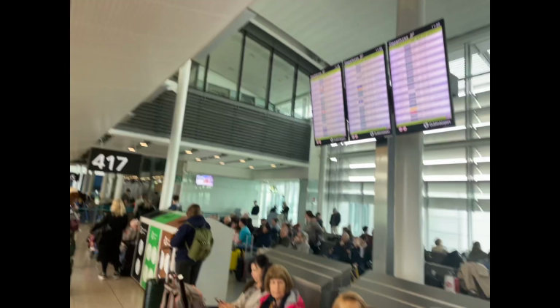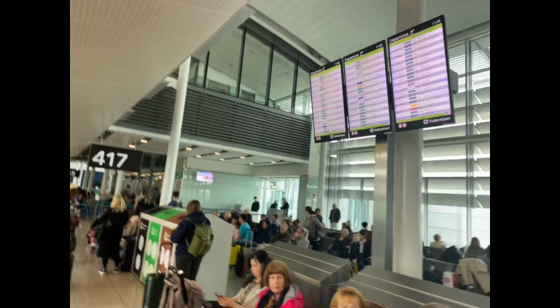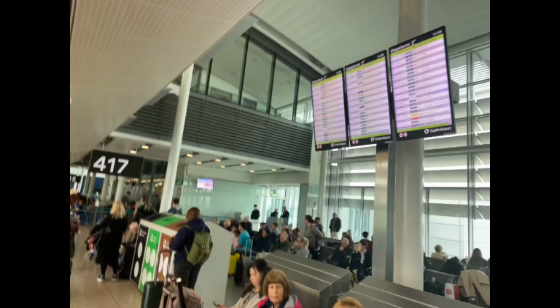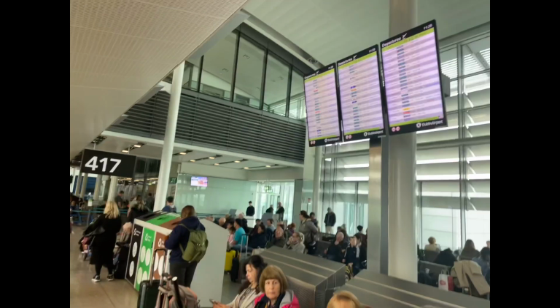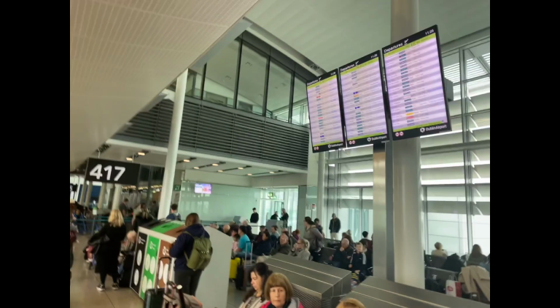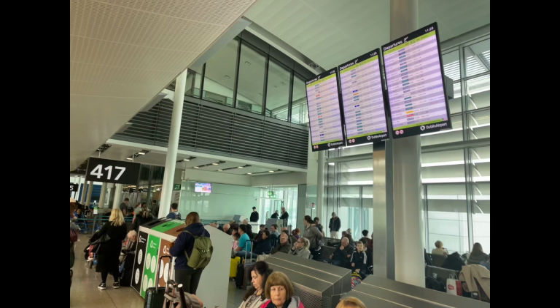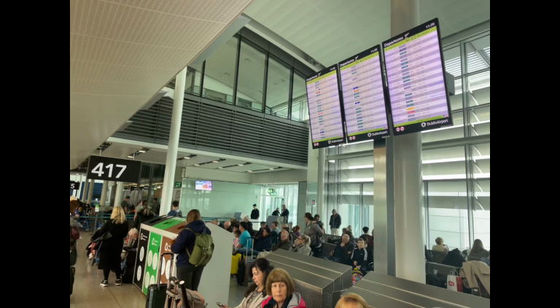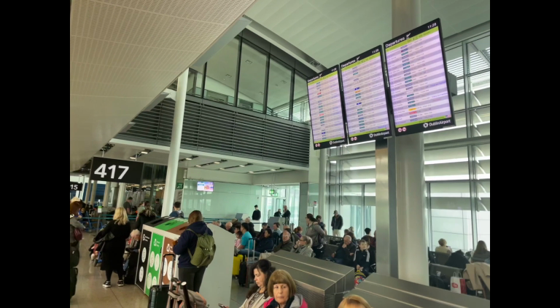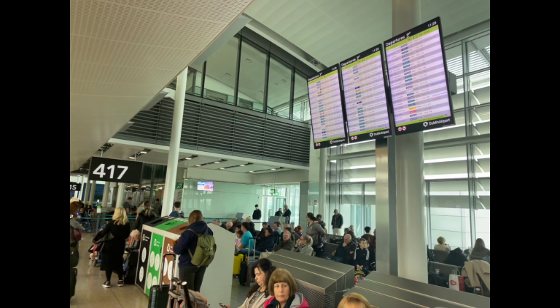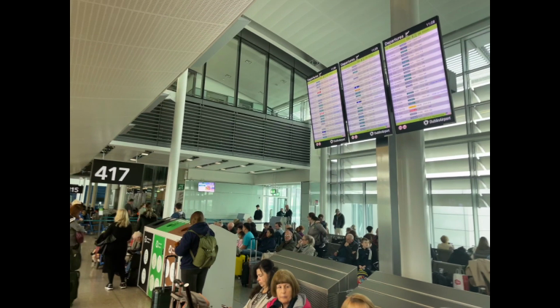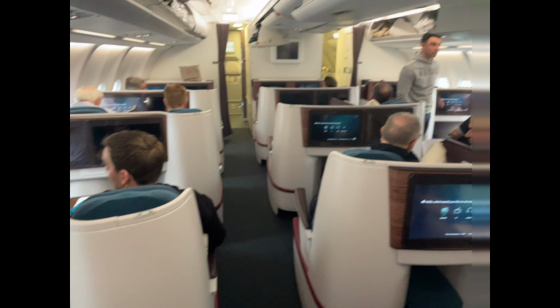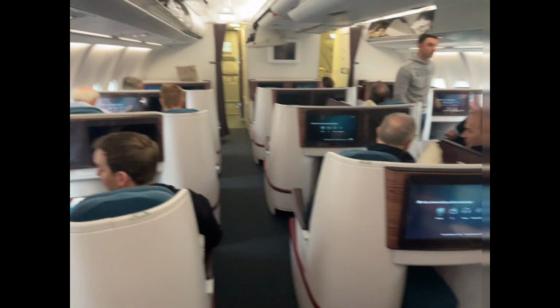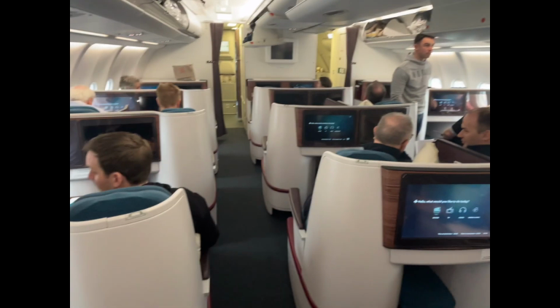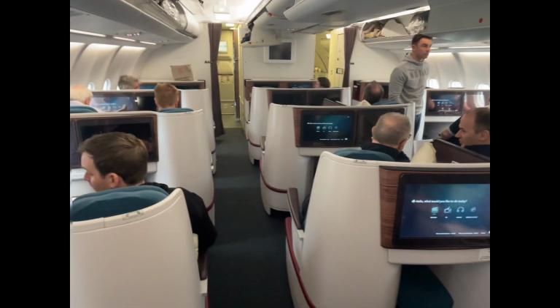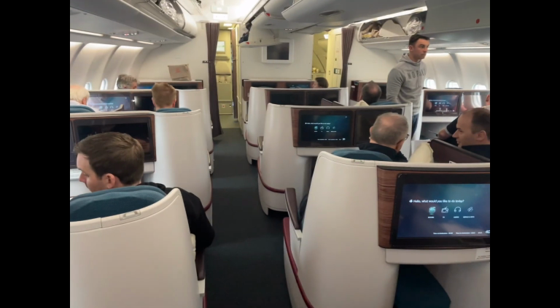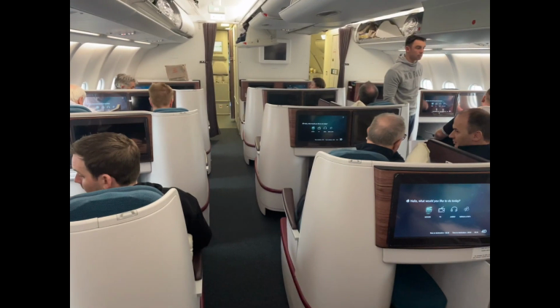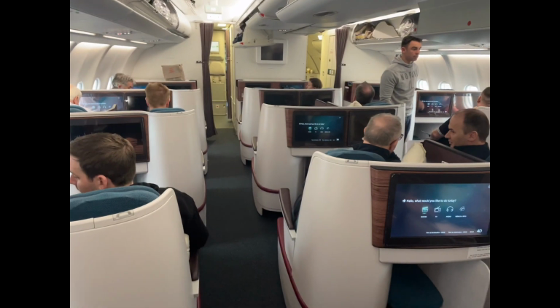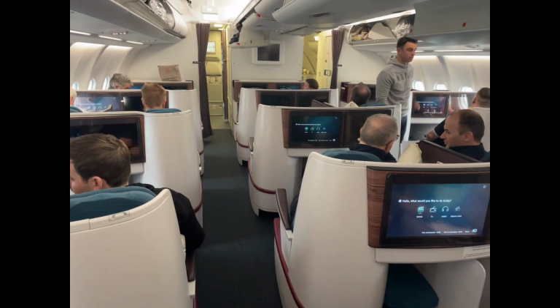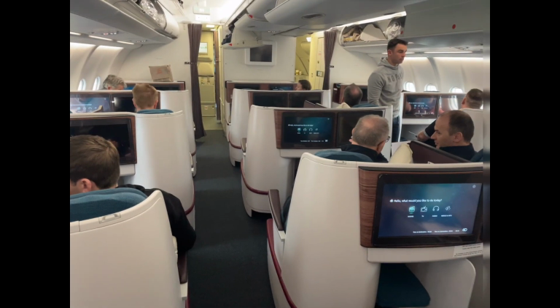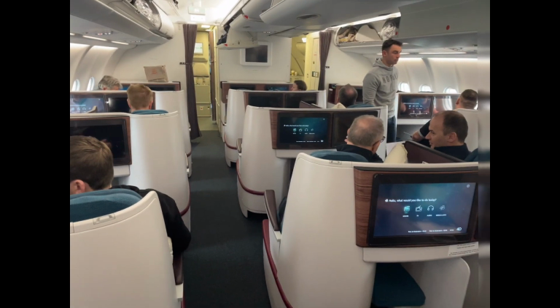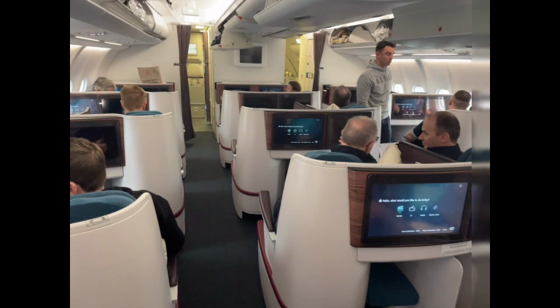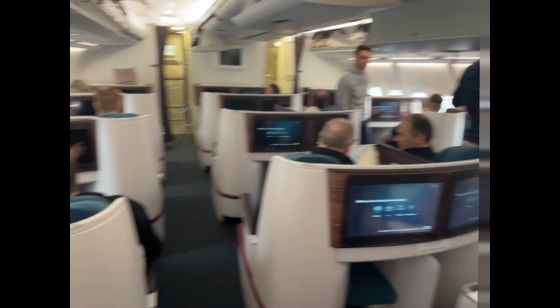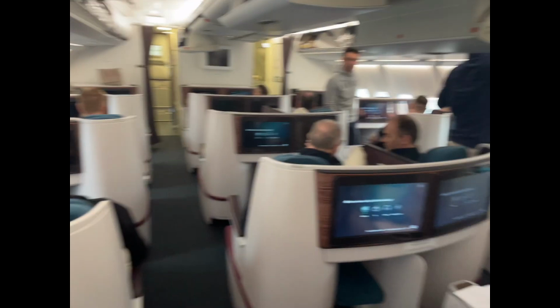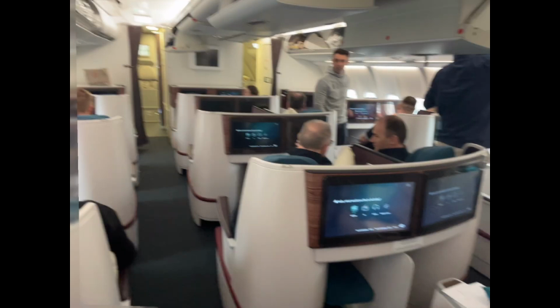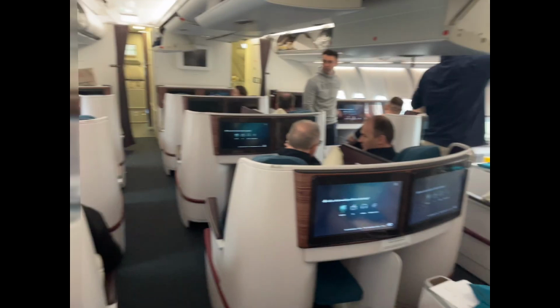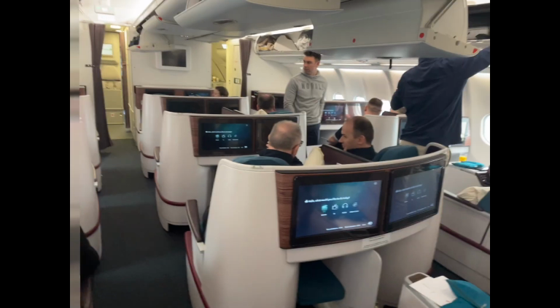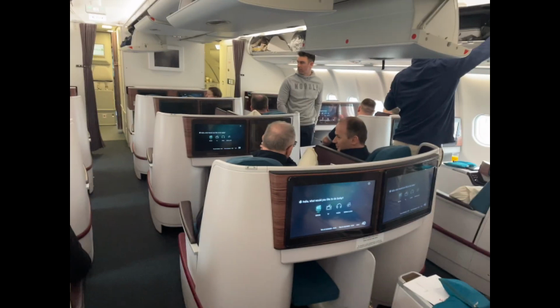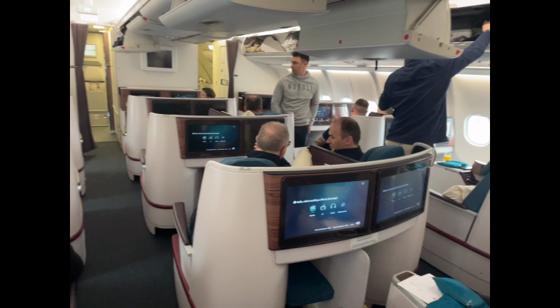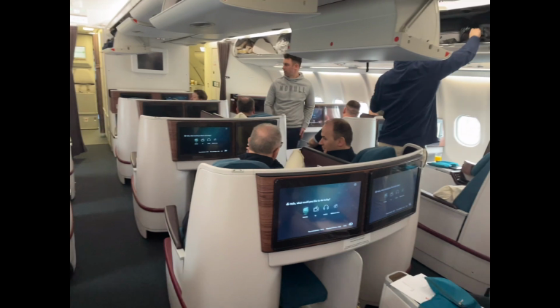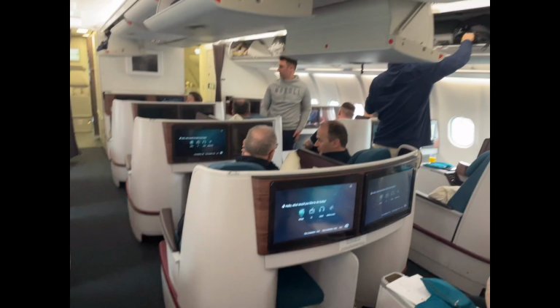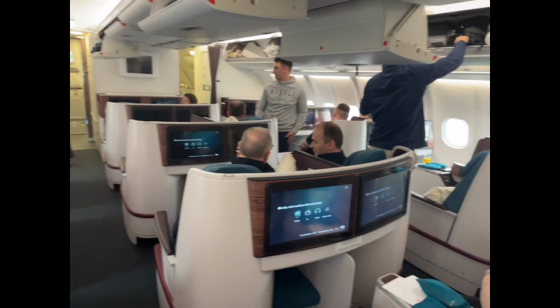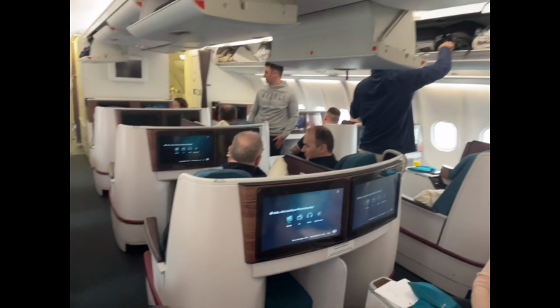Boarding at gate 417 was efficient — first special assistance, then business class, then Aer Club — and I was greeted in Irish by the attendant.